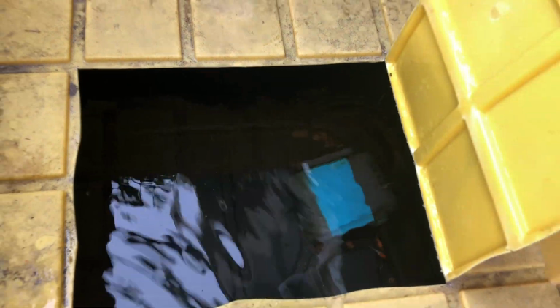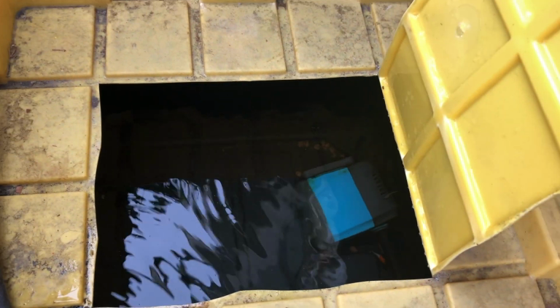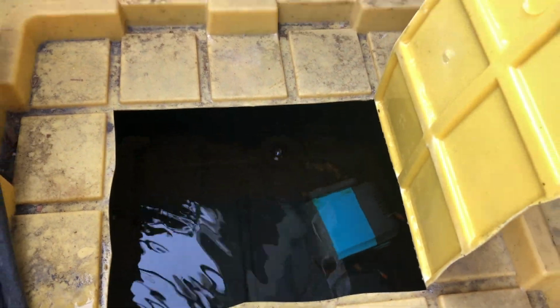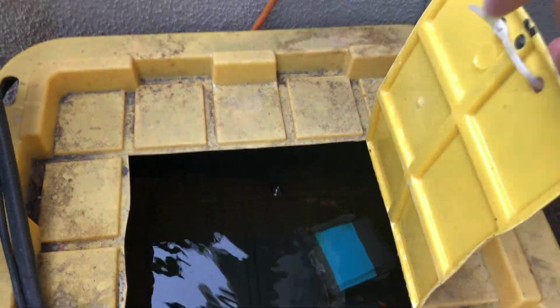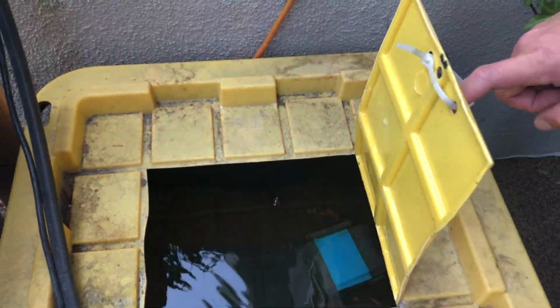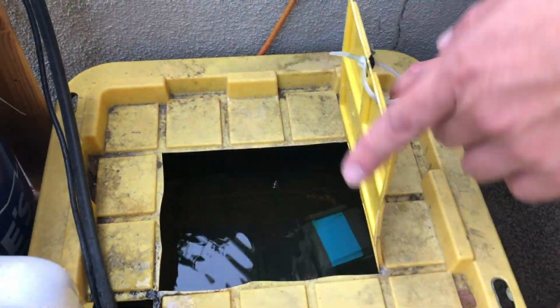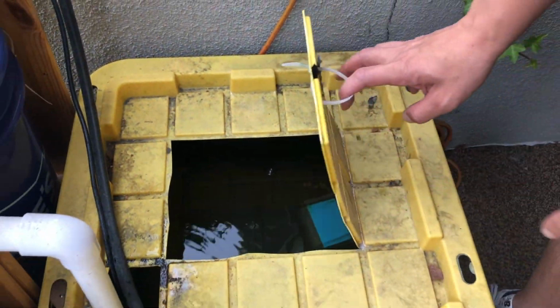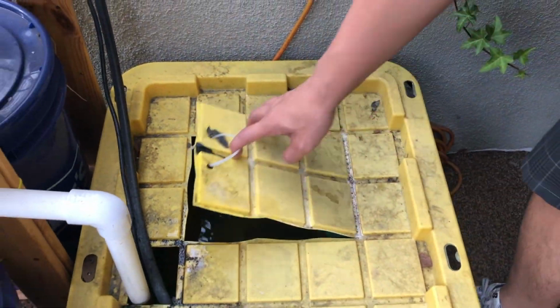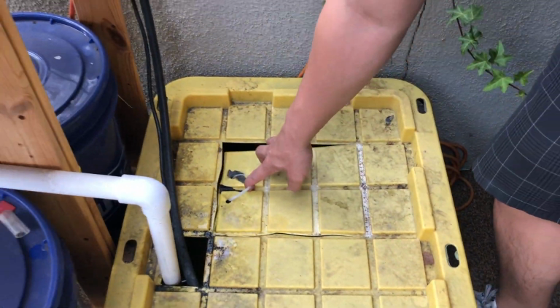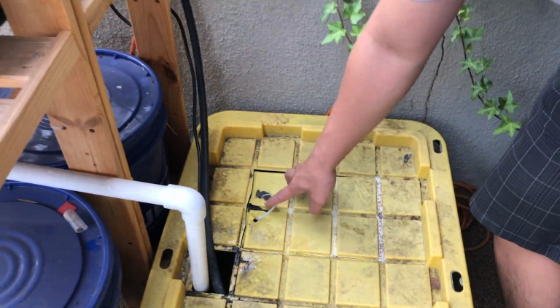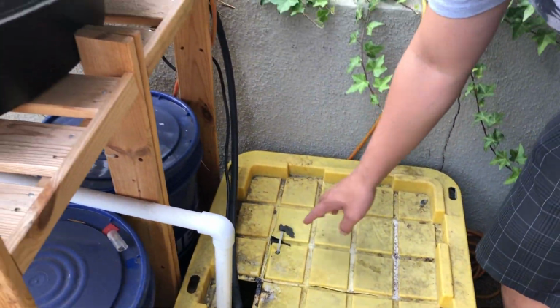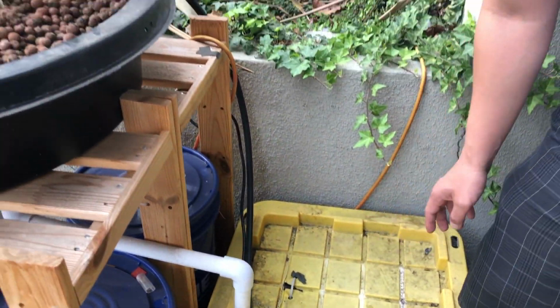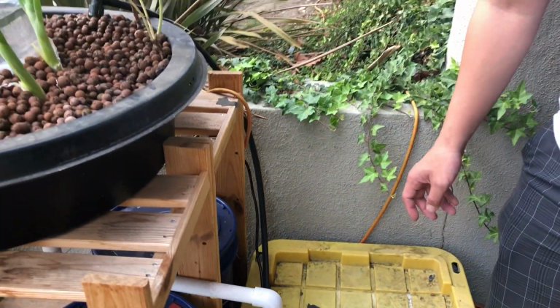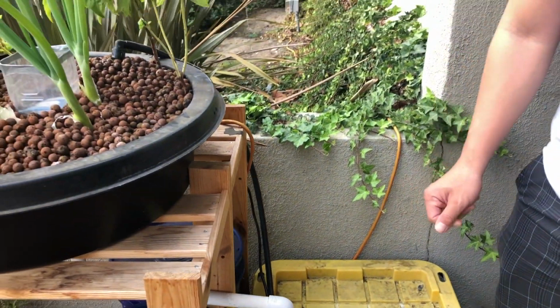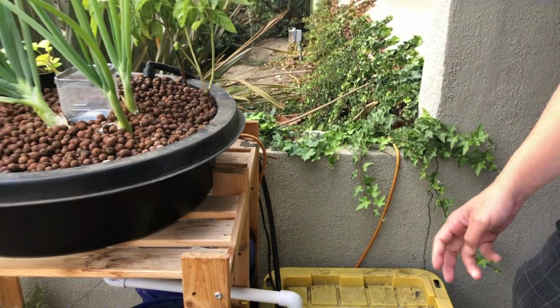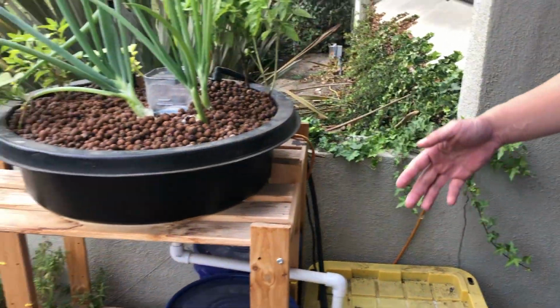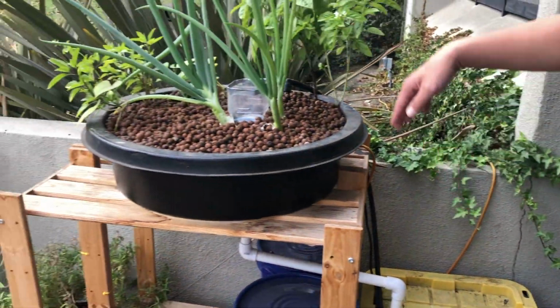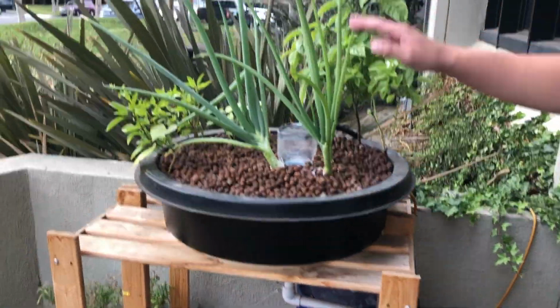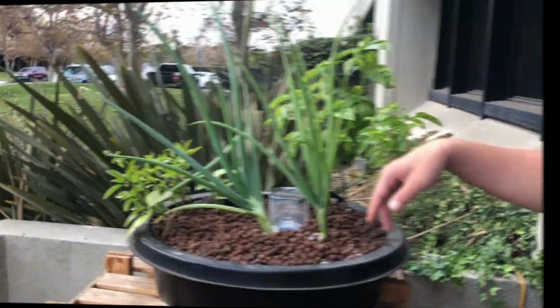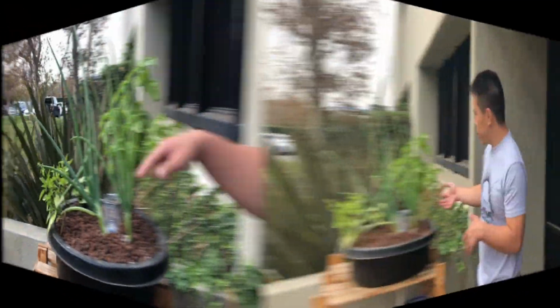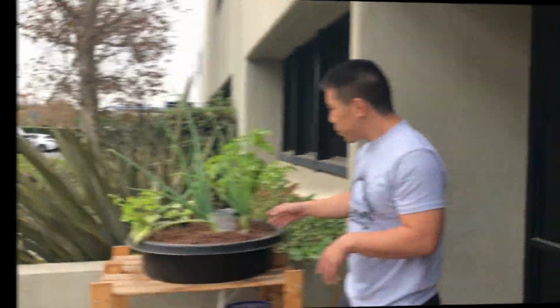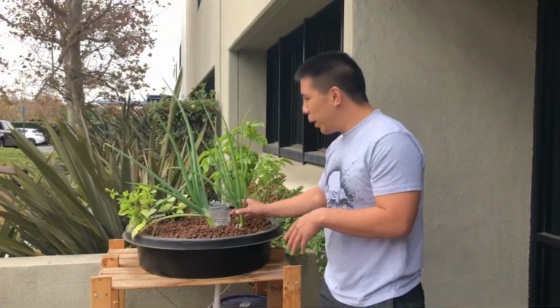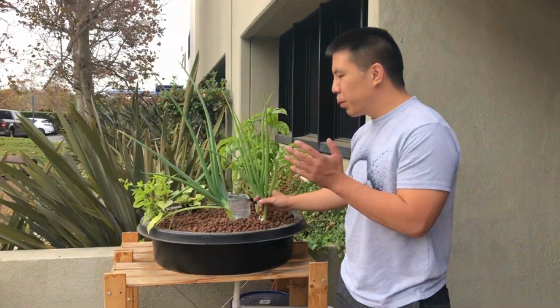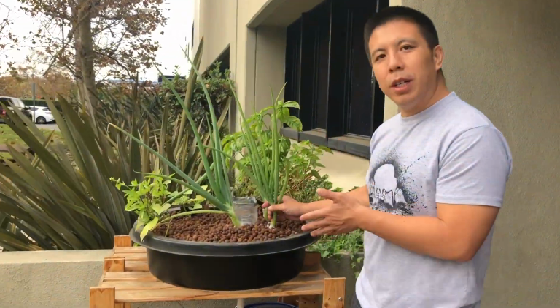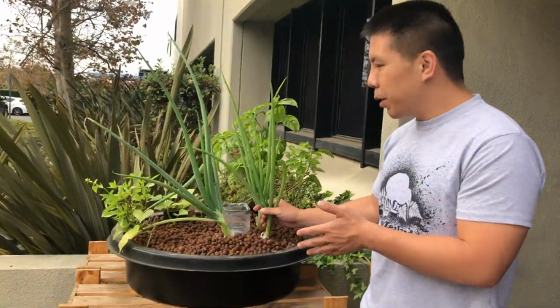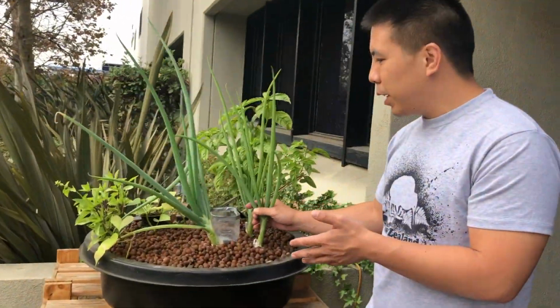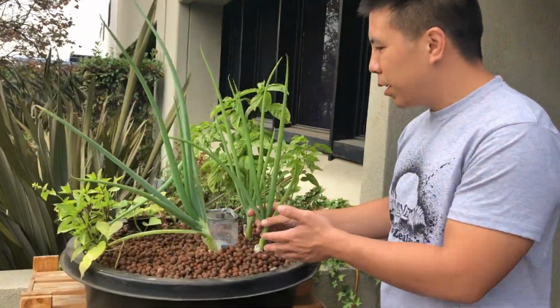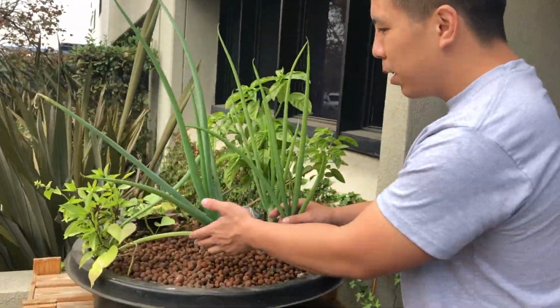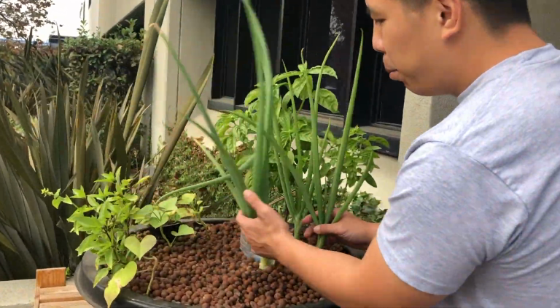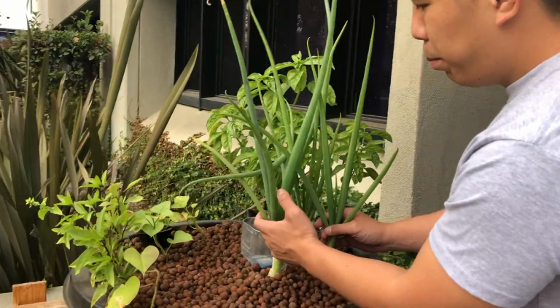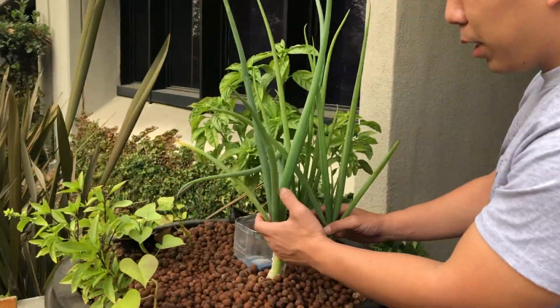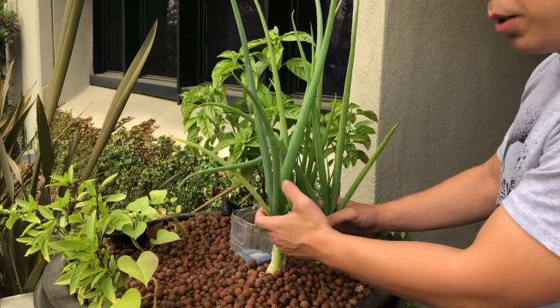After we cleaned up the algae and switched out some of the water, the plants started thriving again. We have some green onion growing right here, big and huge.